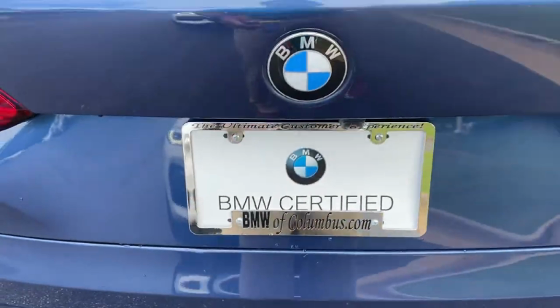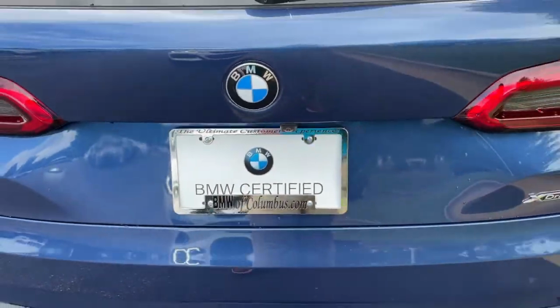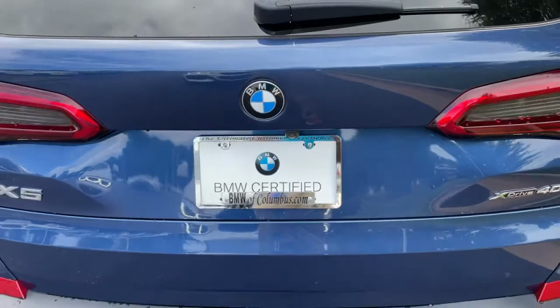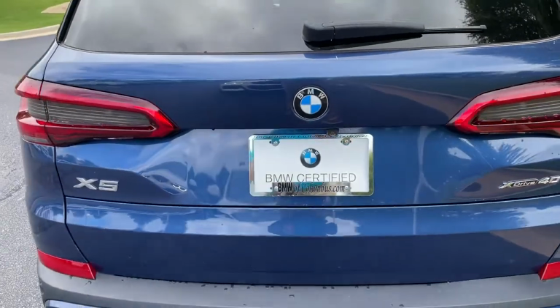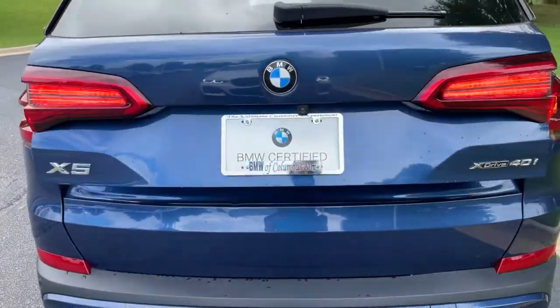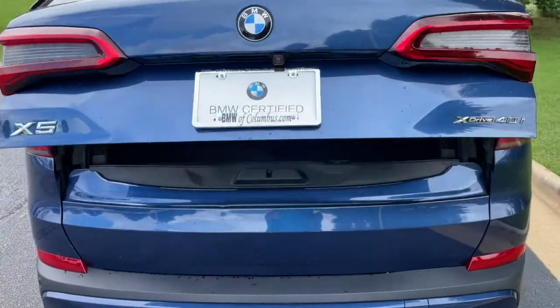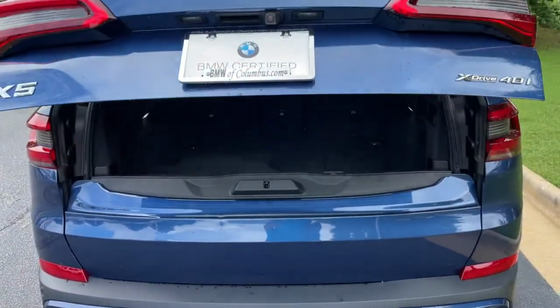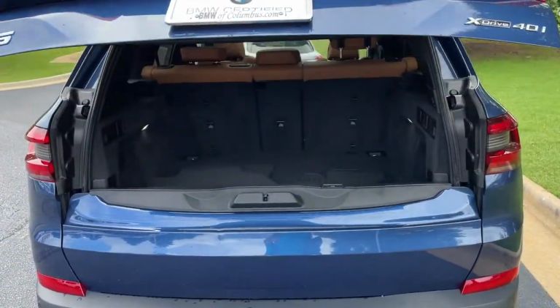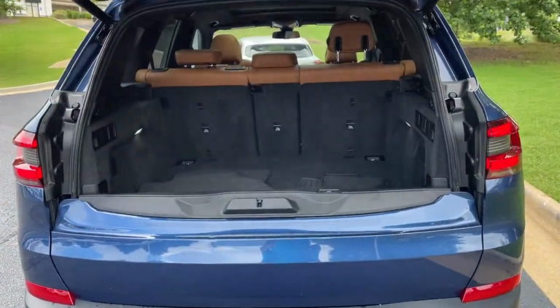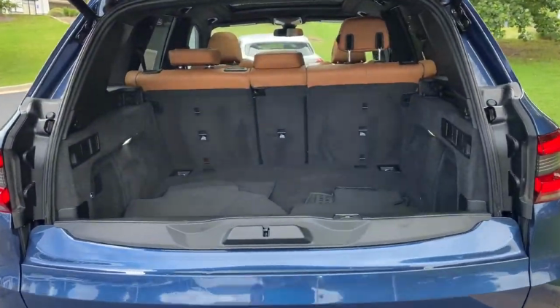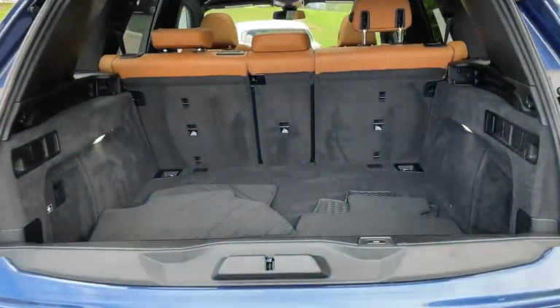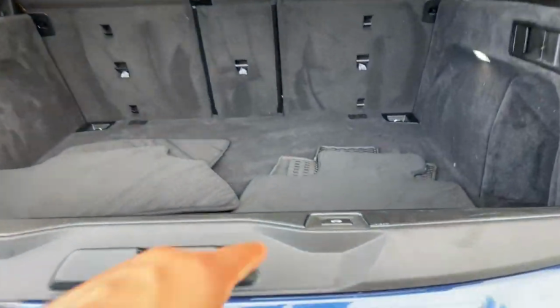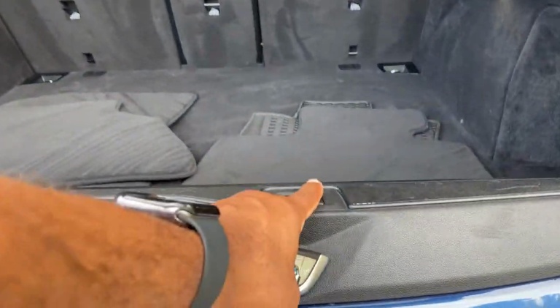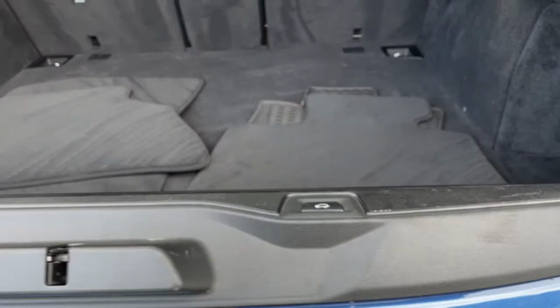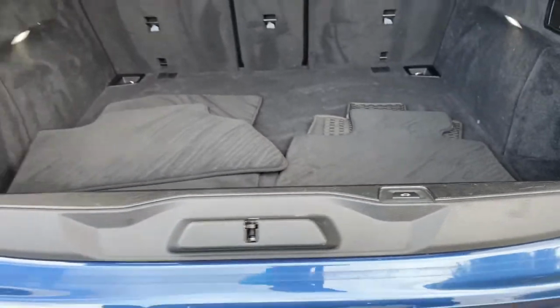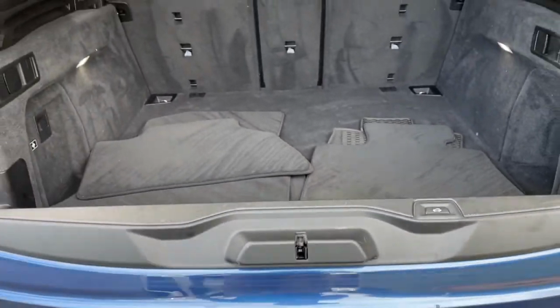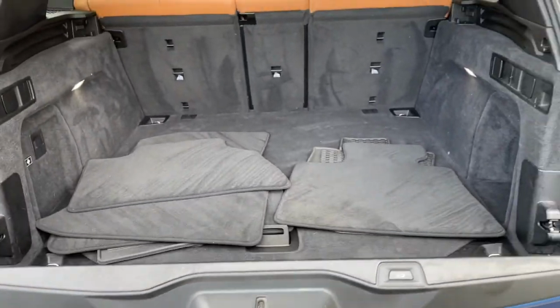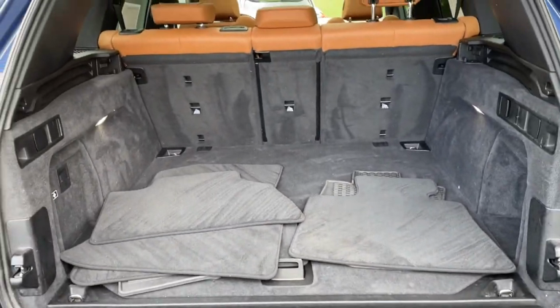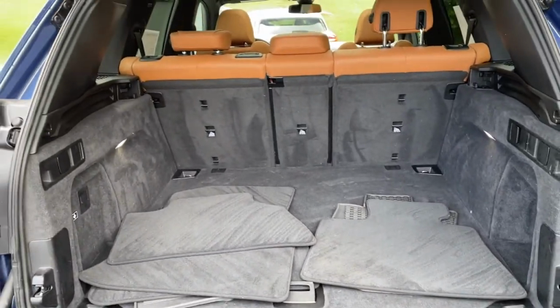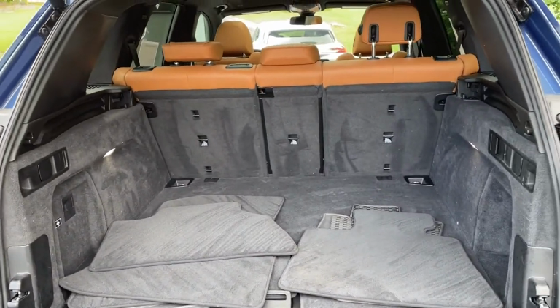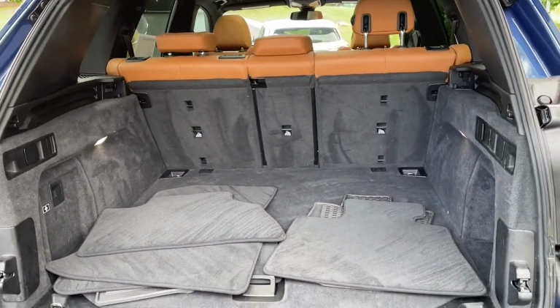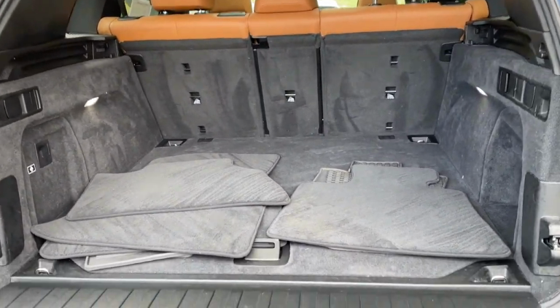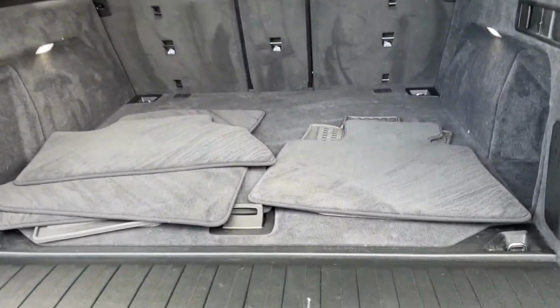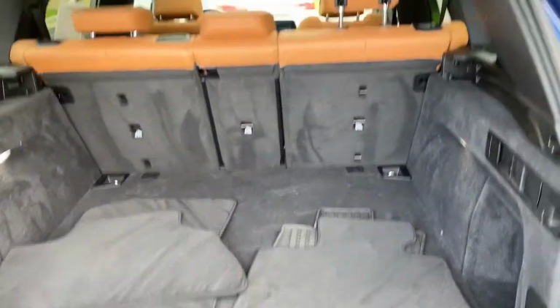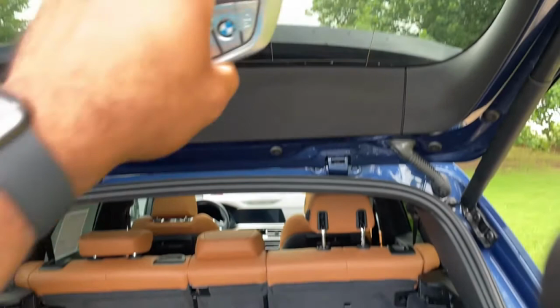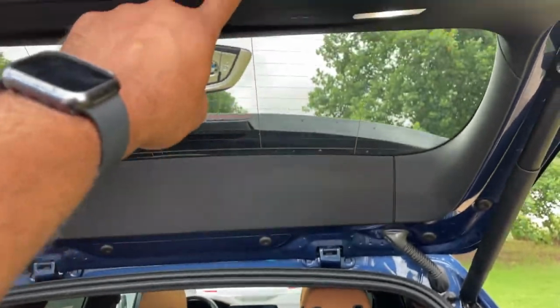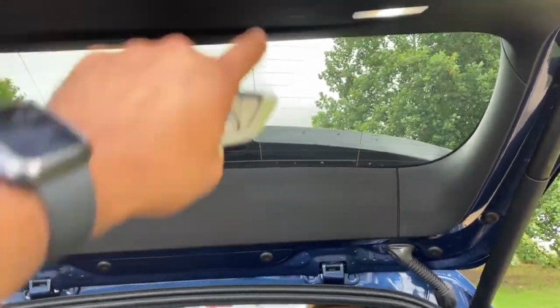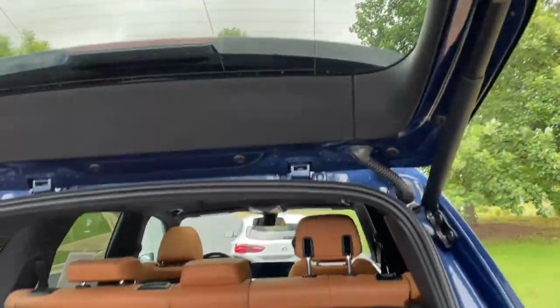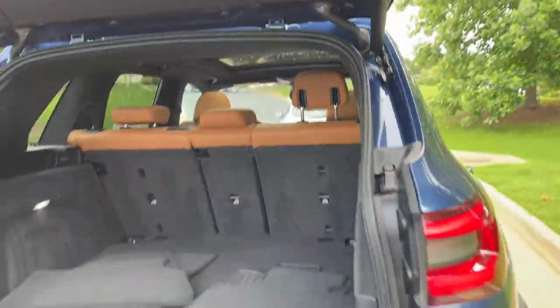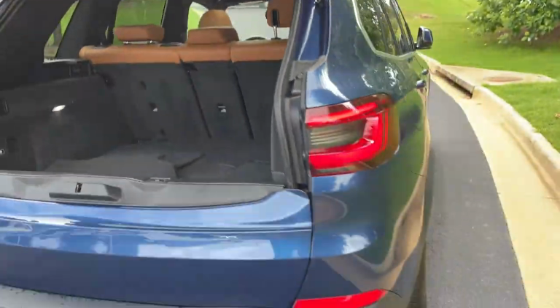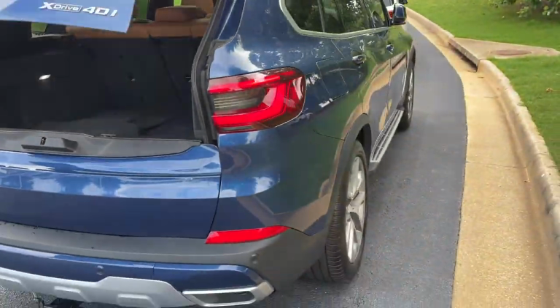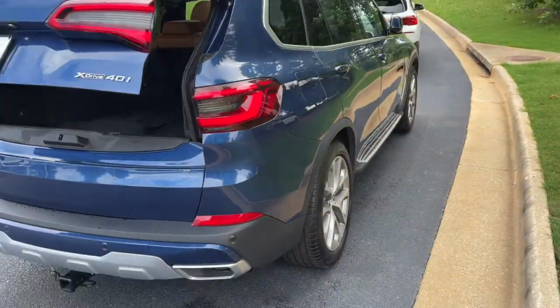We'll pop open the trunk. Power upper and lower tailgate as we hit this button here, checking out that cargo area. Your second row of seats do fold down if you need more space. We'll hit the button to close it back up.